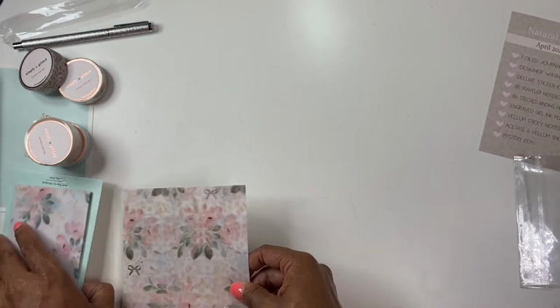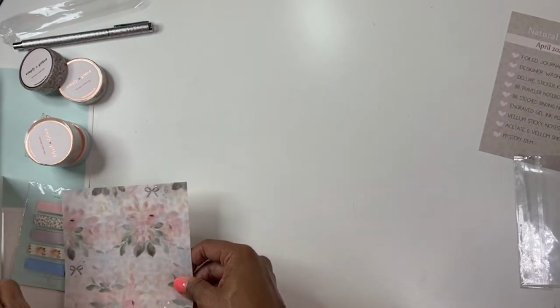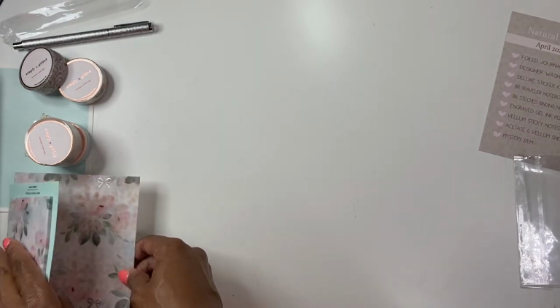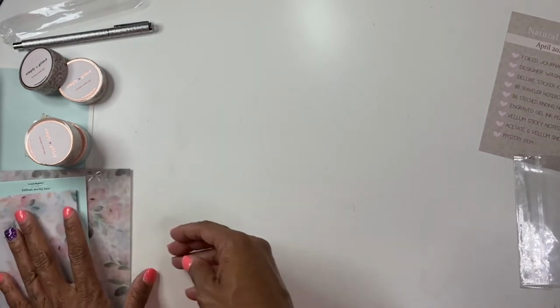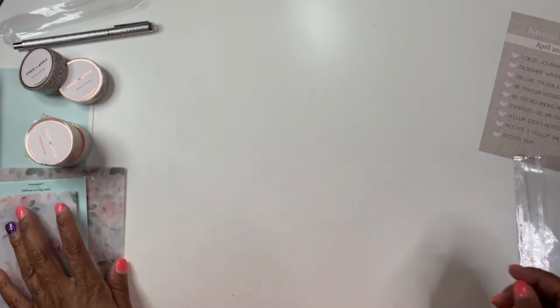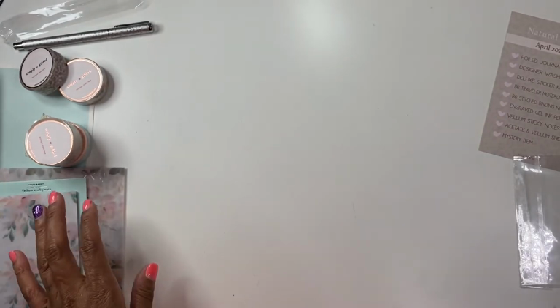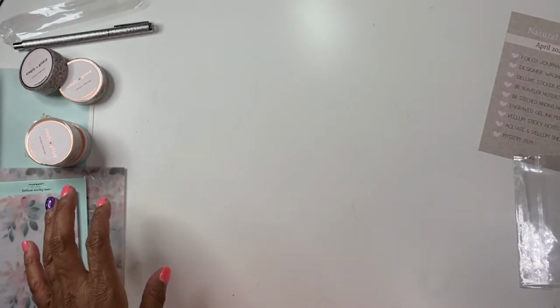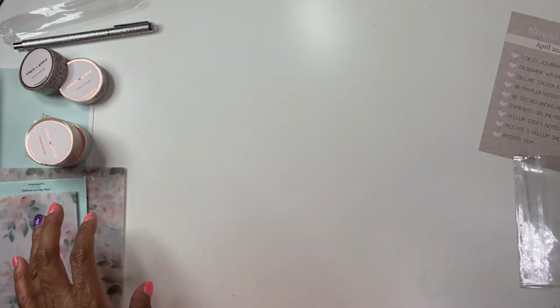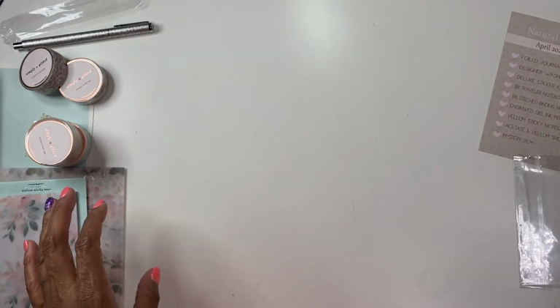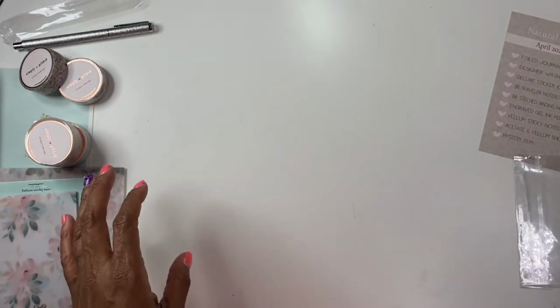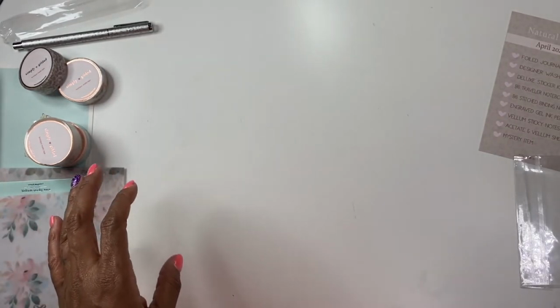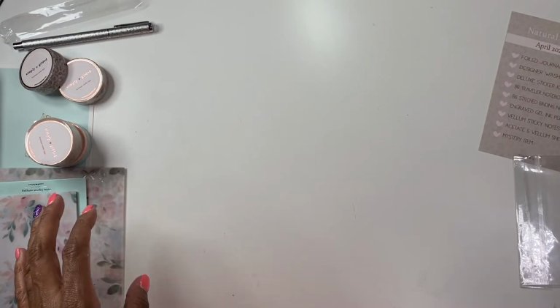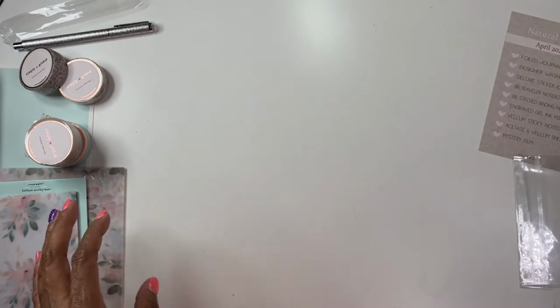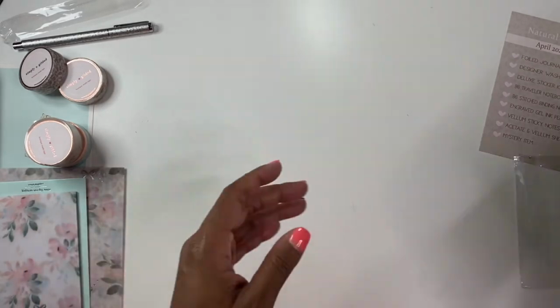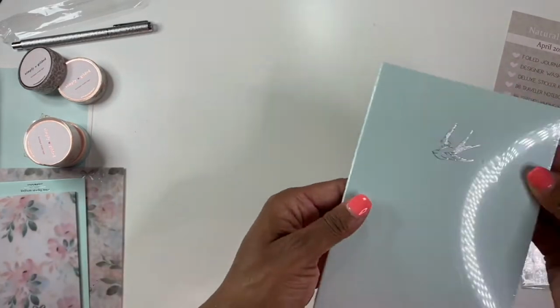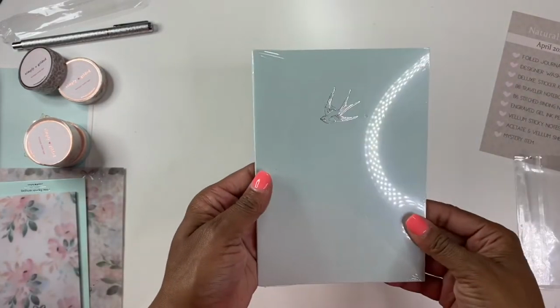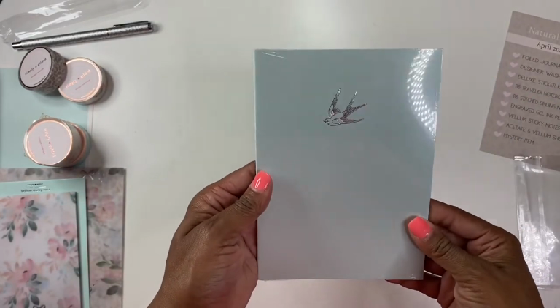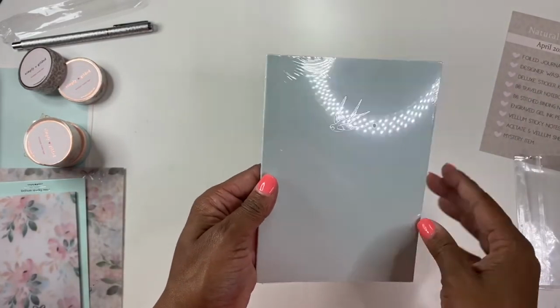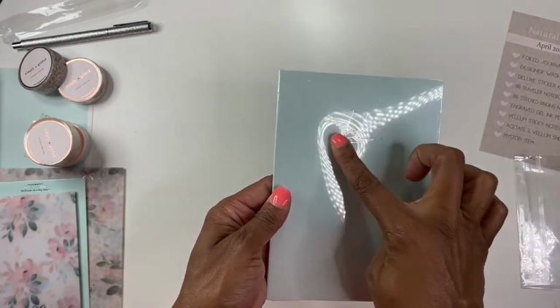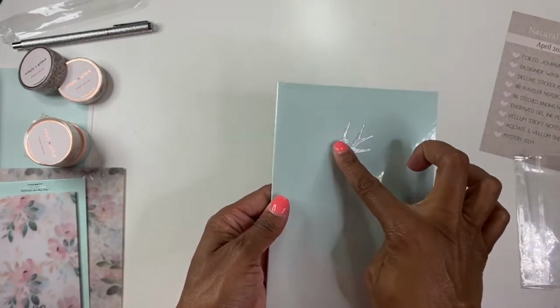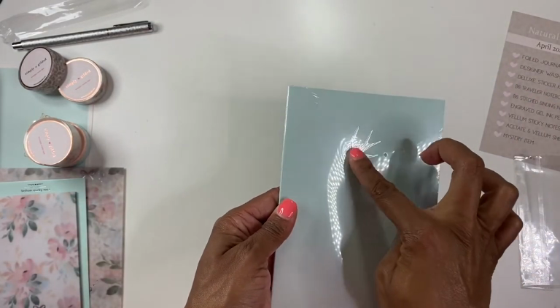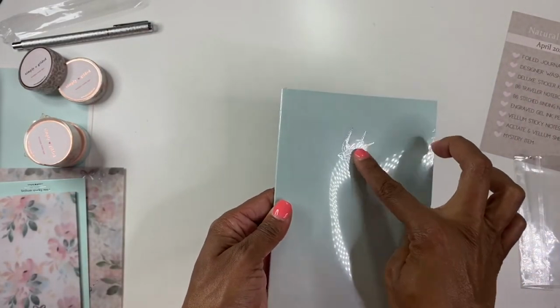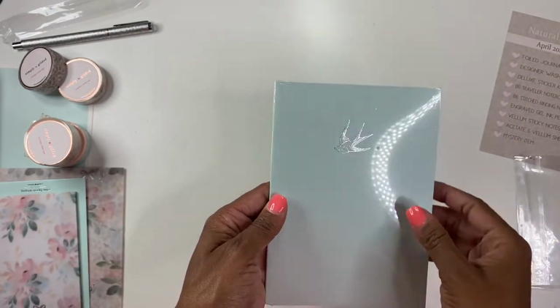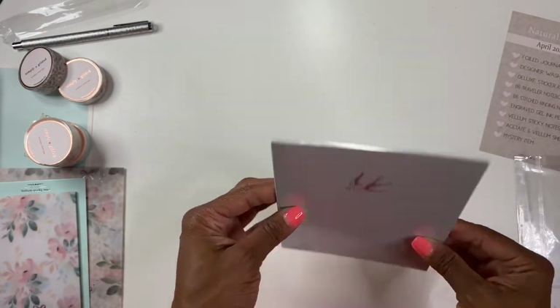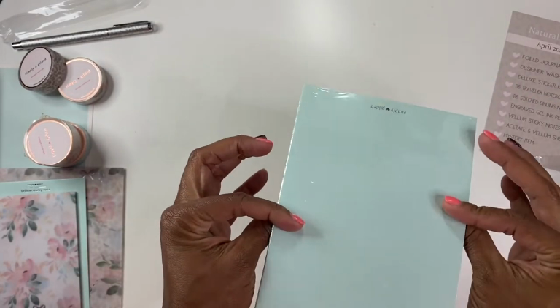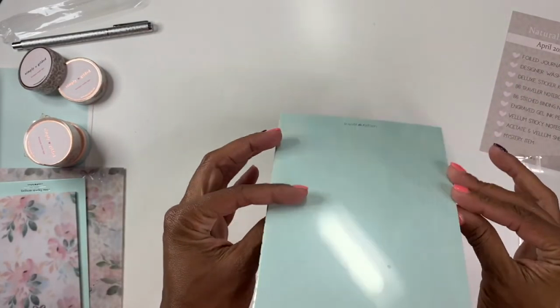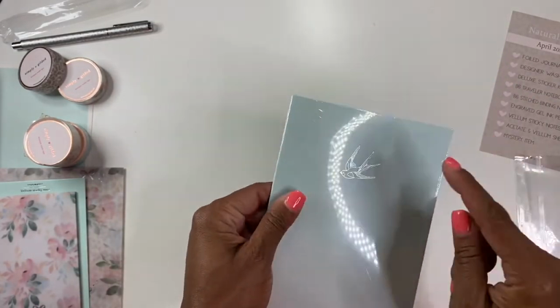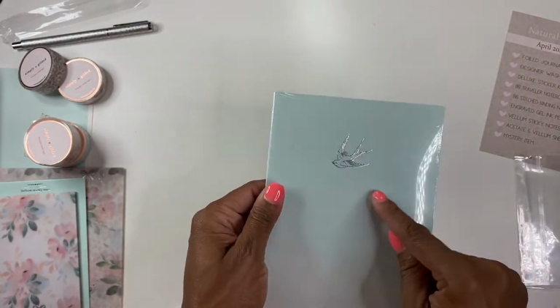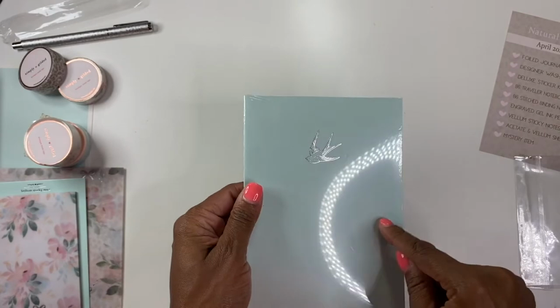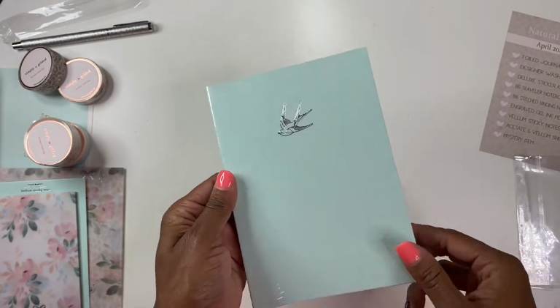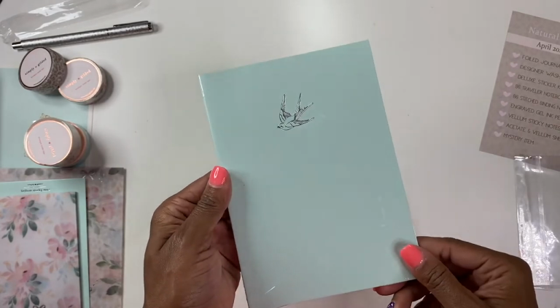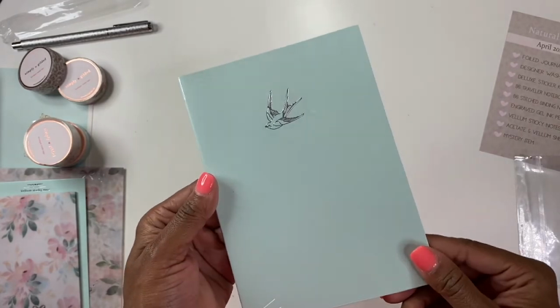Then we have the notebook with the pretty bird on it. I do really like this color blue — it's very pretty.